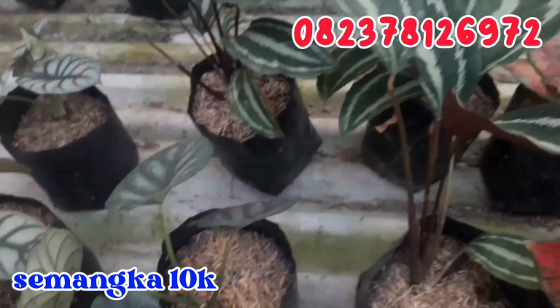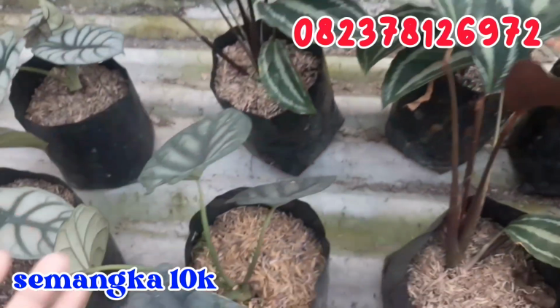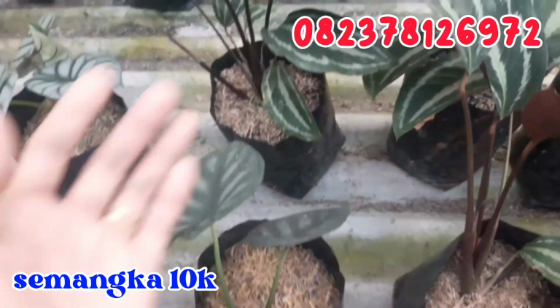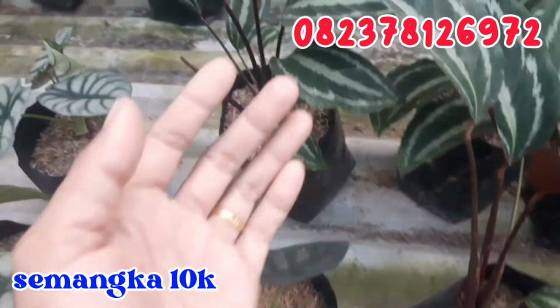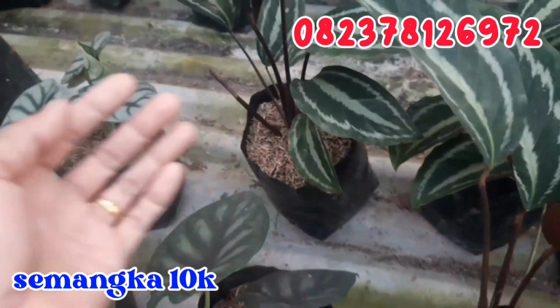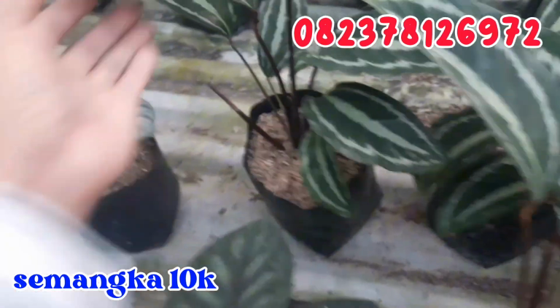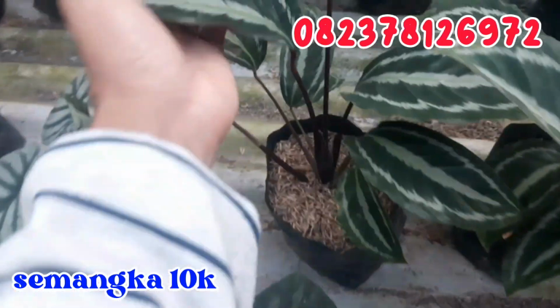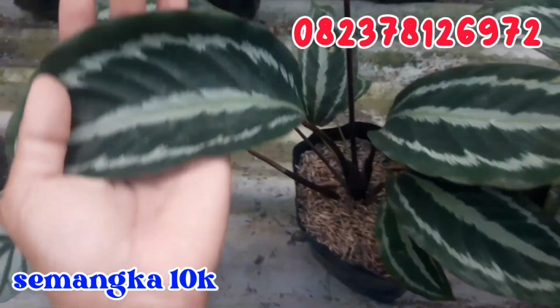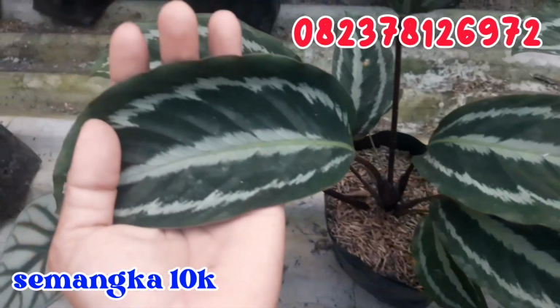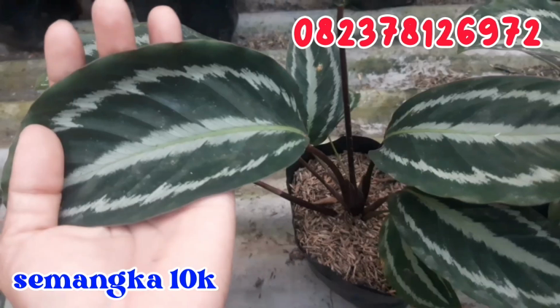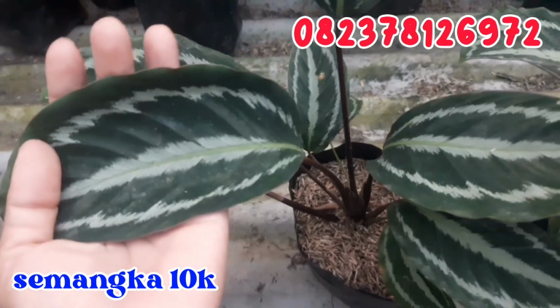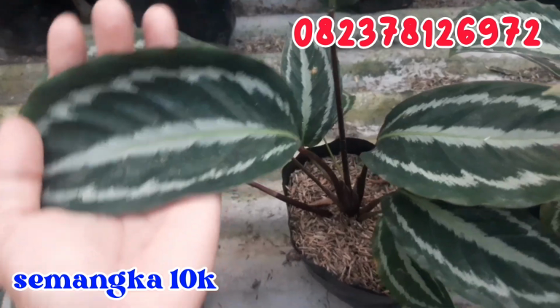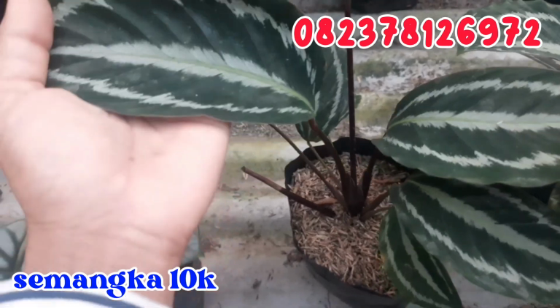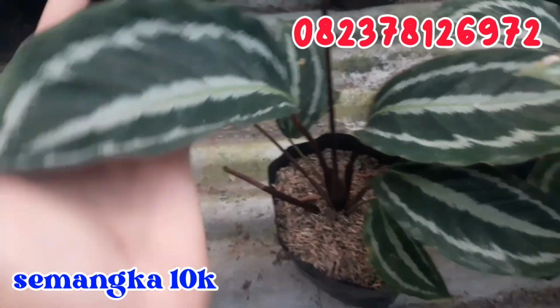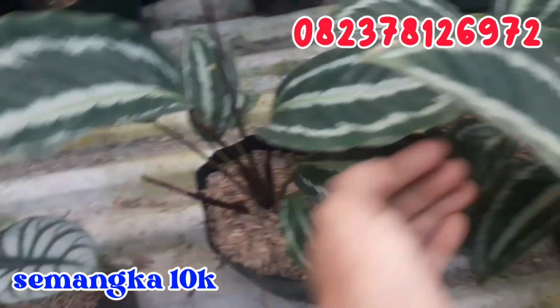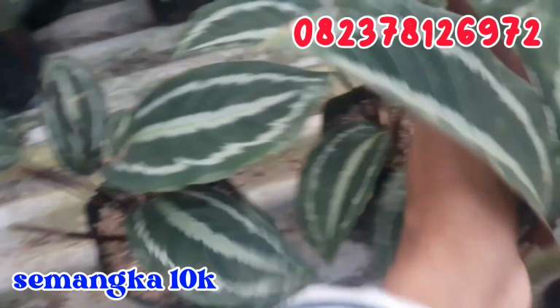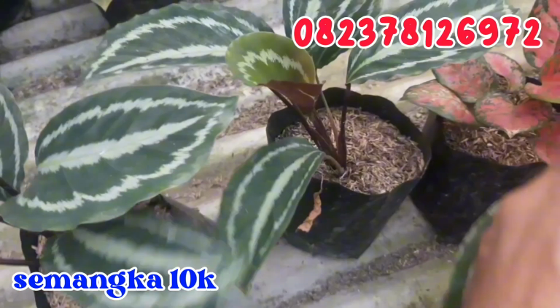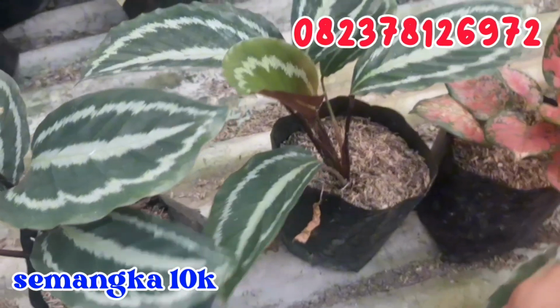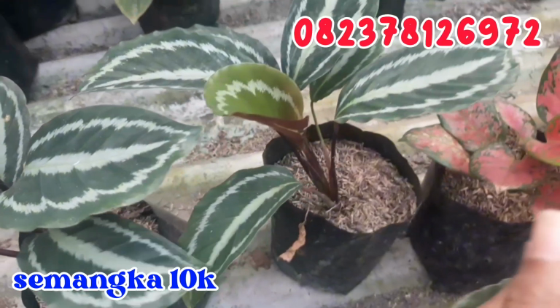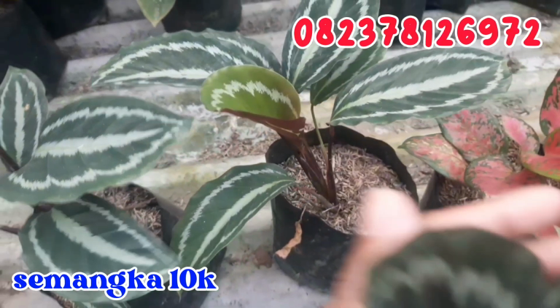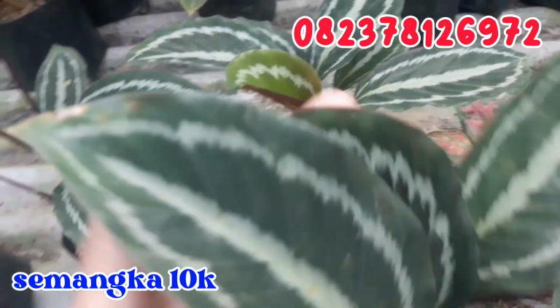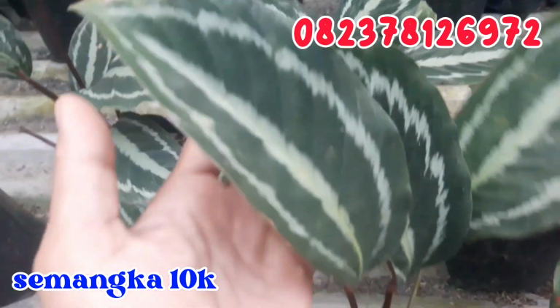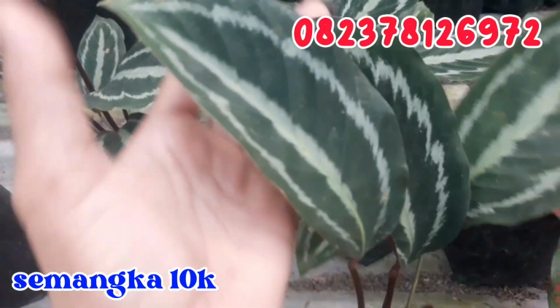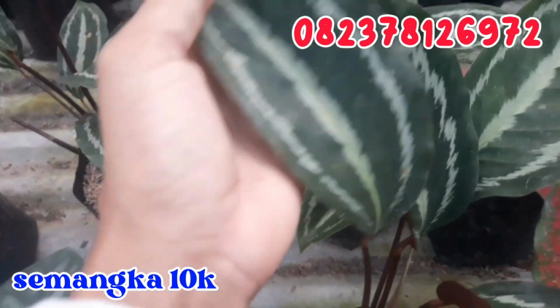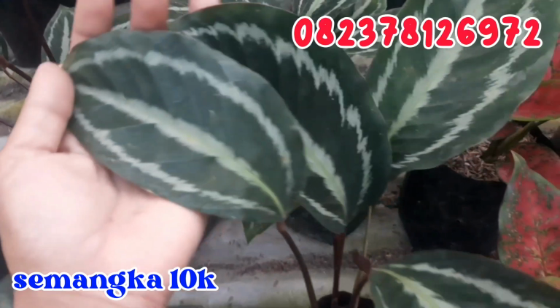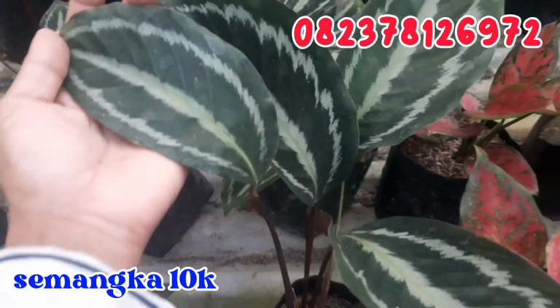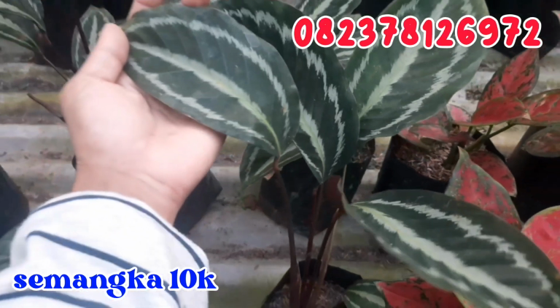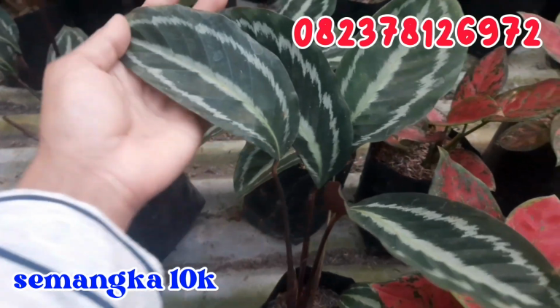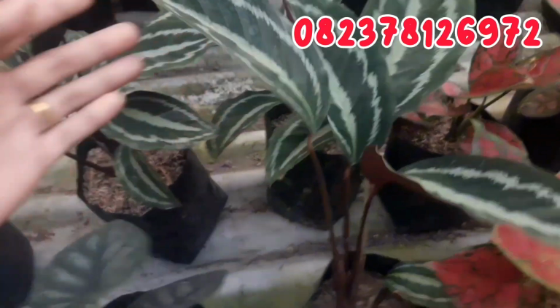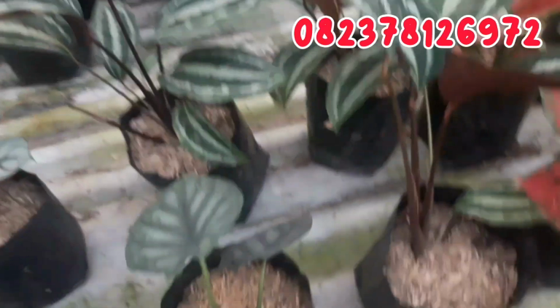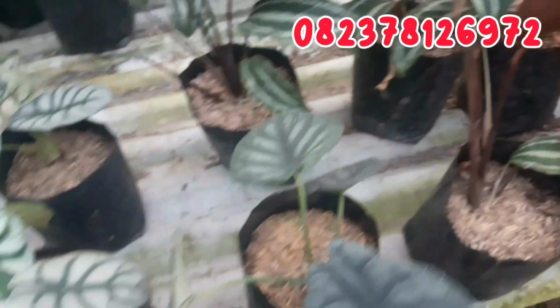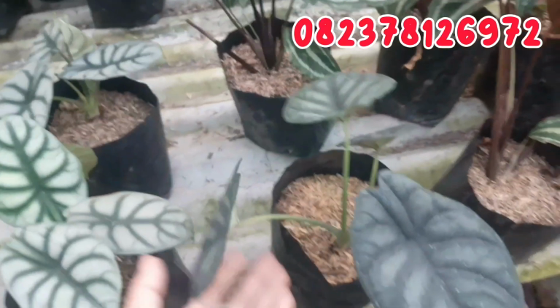Terus ini aku punya beberapa kalatea semangka. Daunnya seperti ini lebarnya. Kalatea semangka ini aku jual murah saja, cuma di angka 10.000 rupiah saja. Silahkan di order buat kalatea semangkanya.